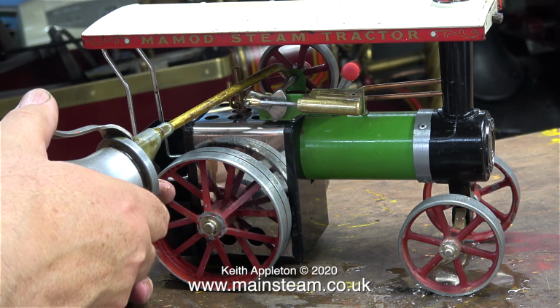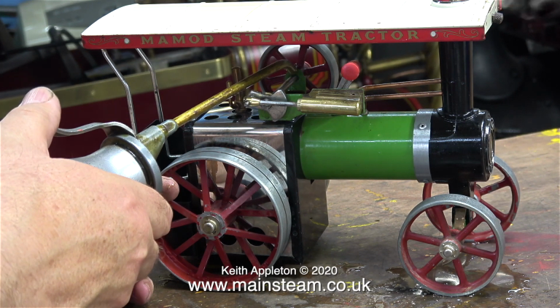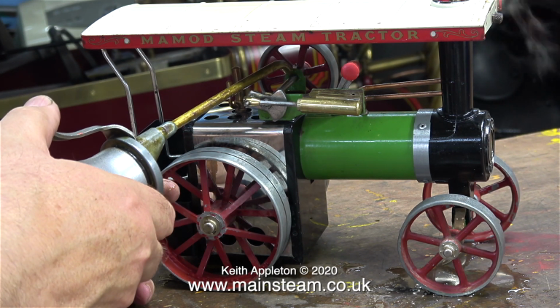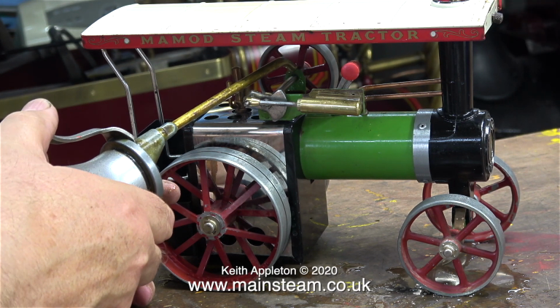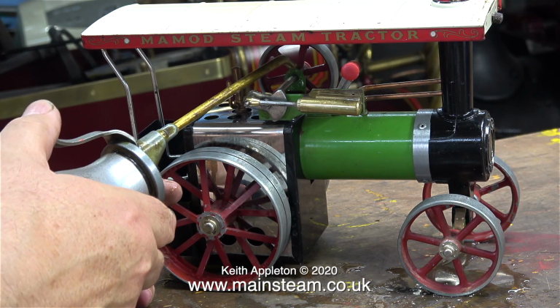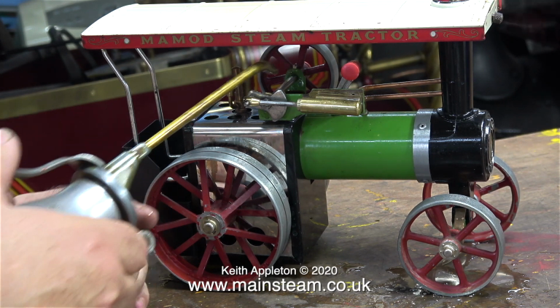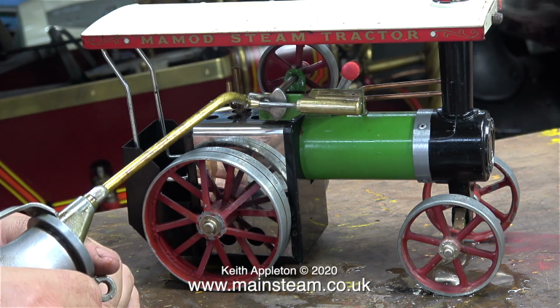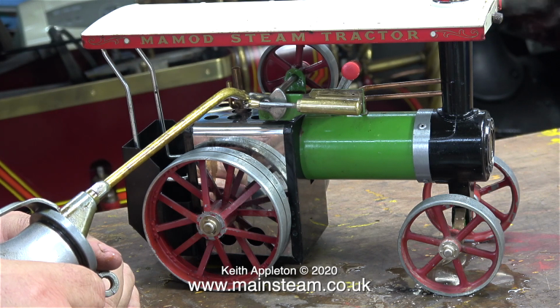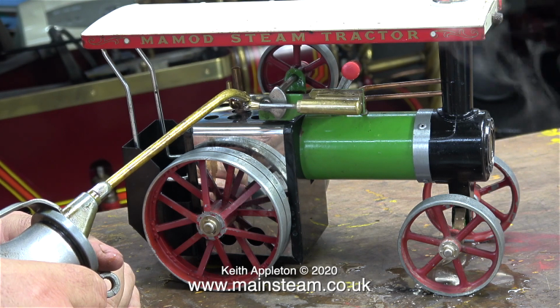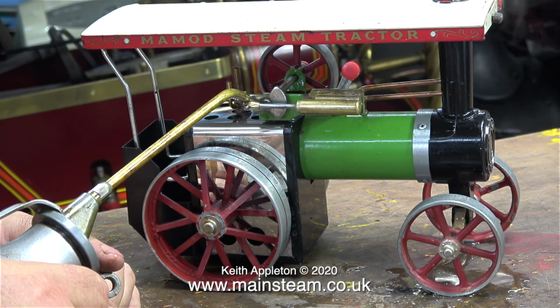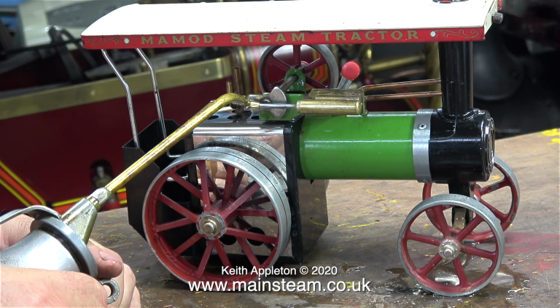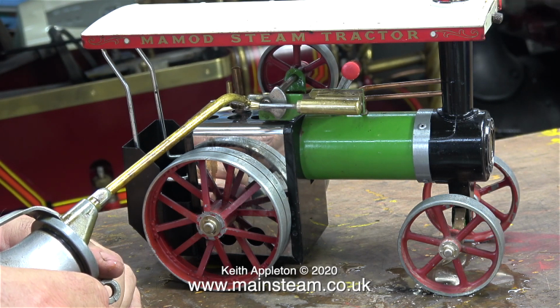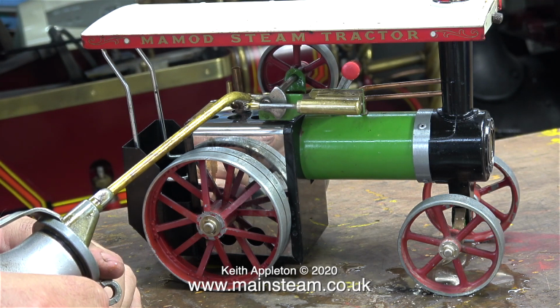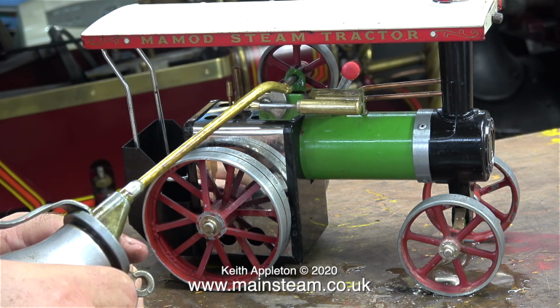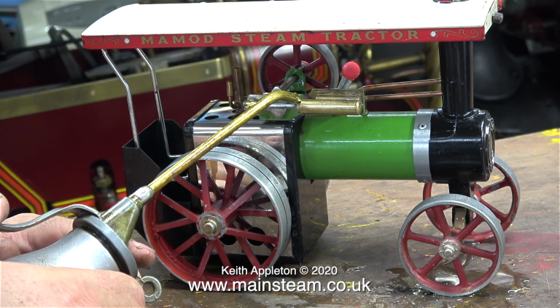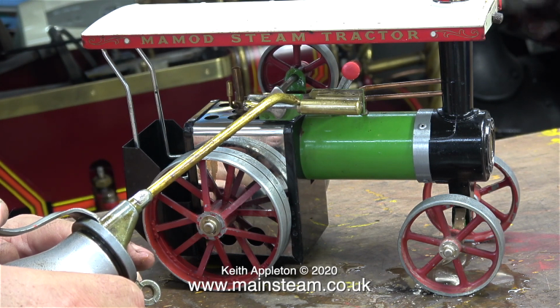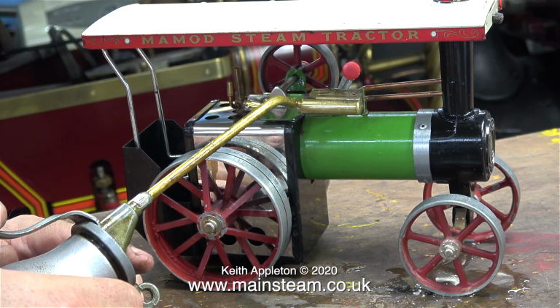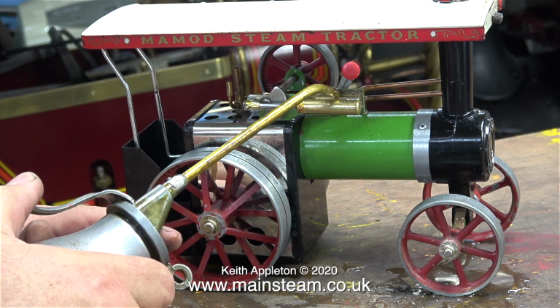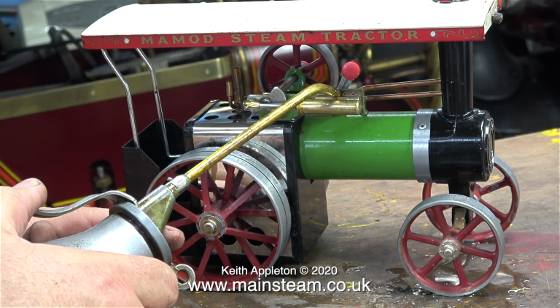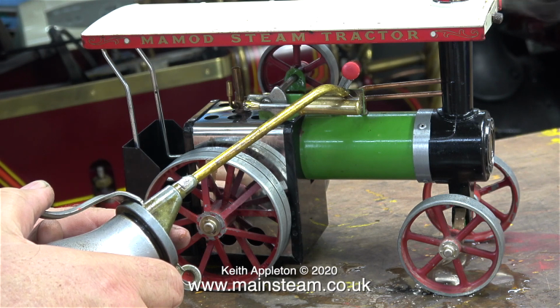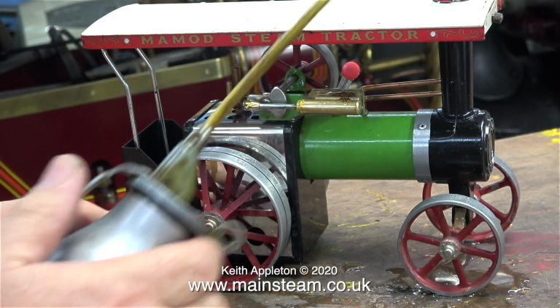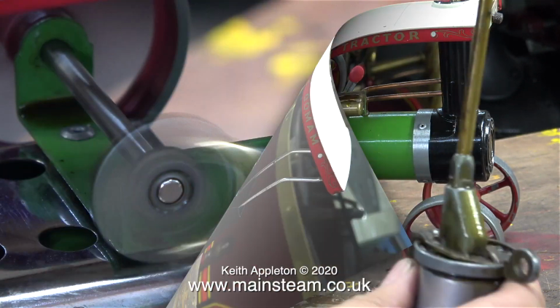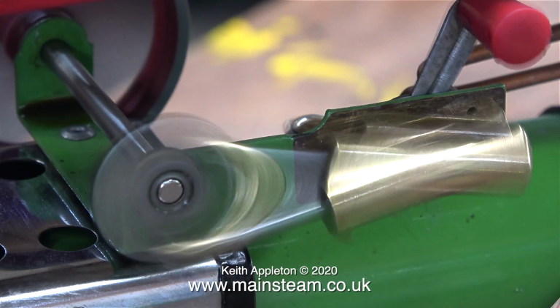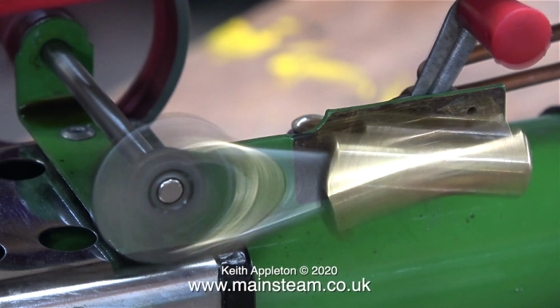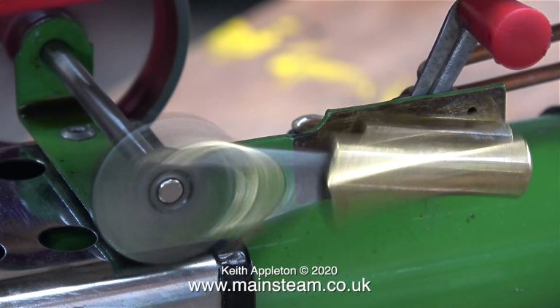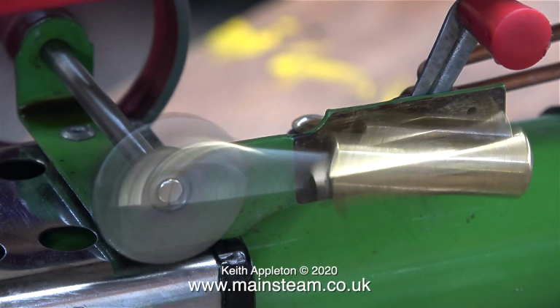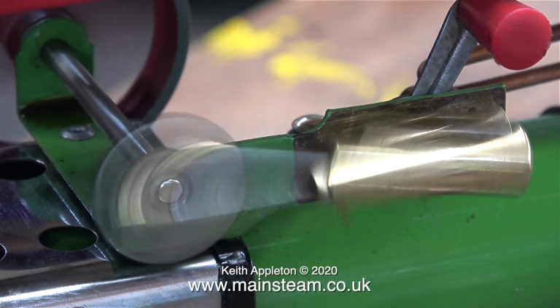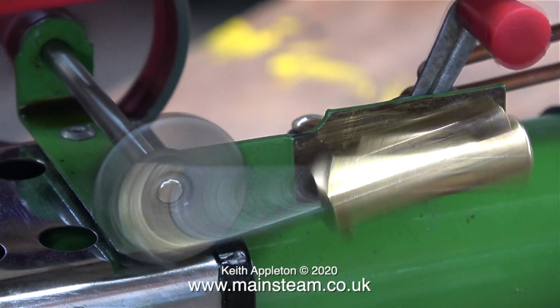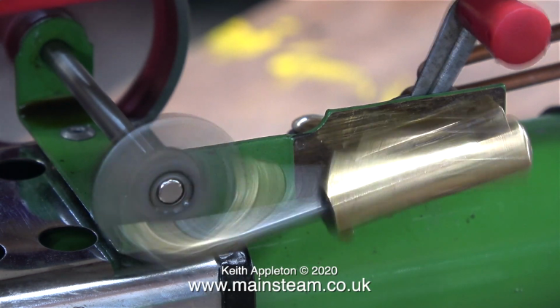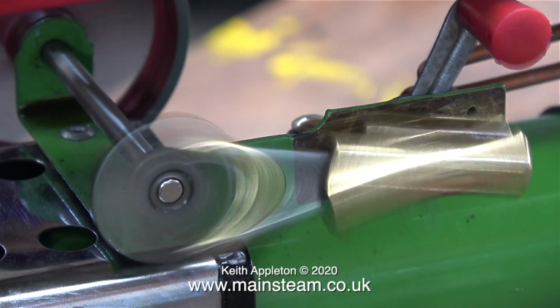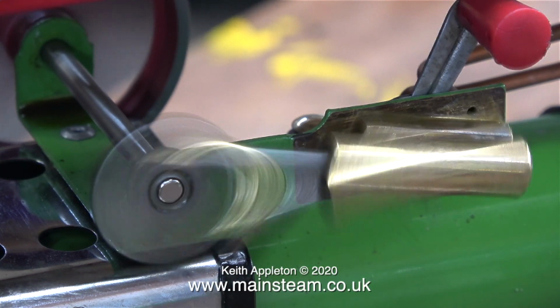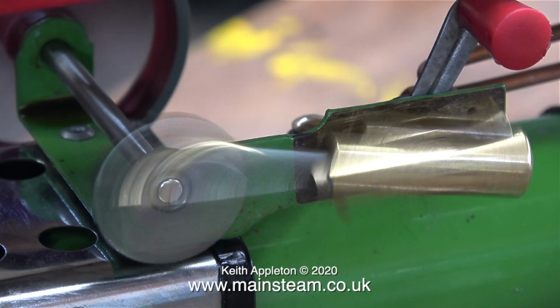I'm going to stop talking now and just leave this little Mammoth running till the end of the video until the wheel stops going round when the boiler's empty. As always, stay safe, stay well, thanks for watching, and I hope you found it useful.